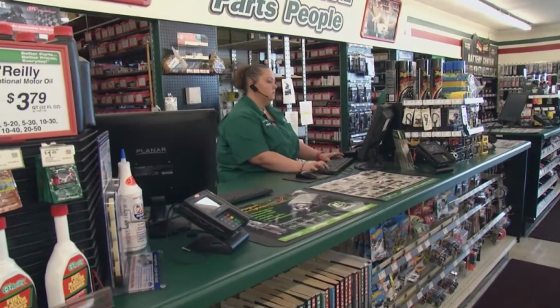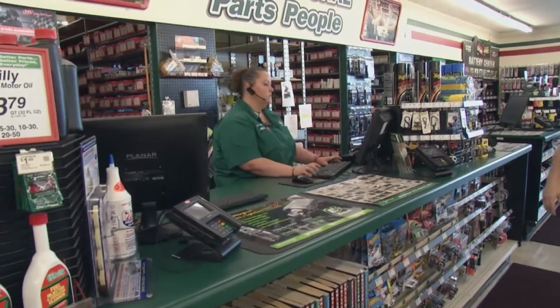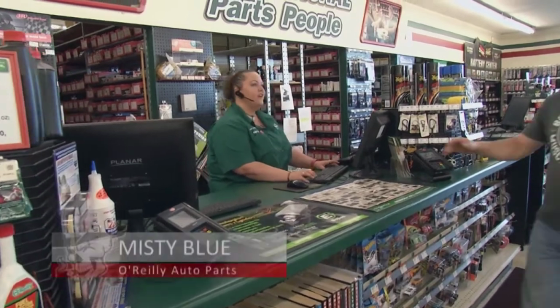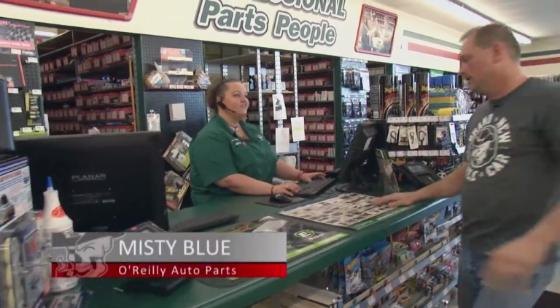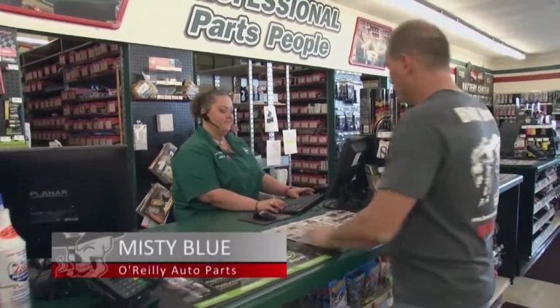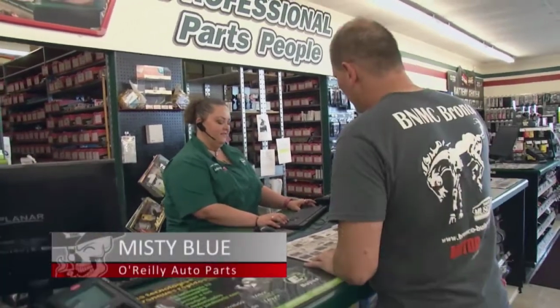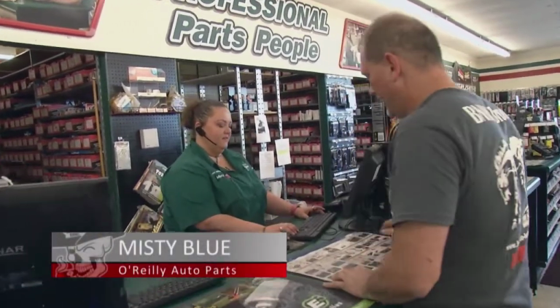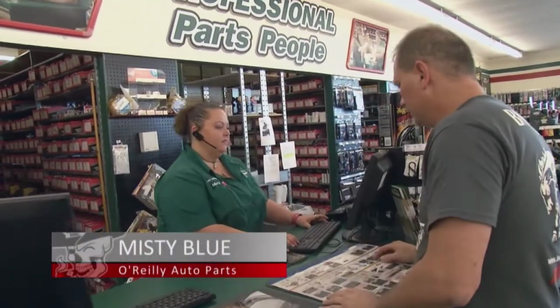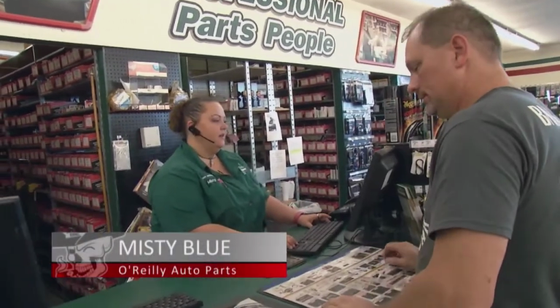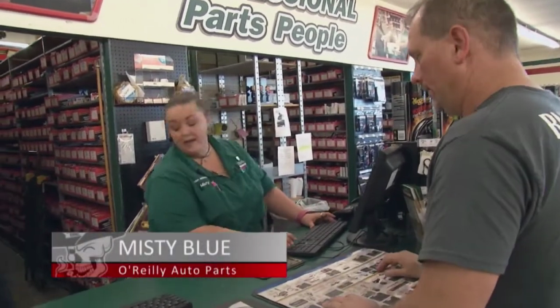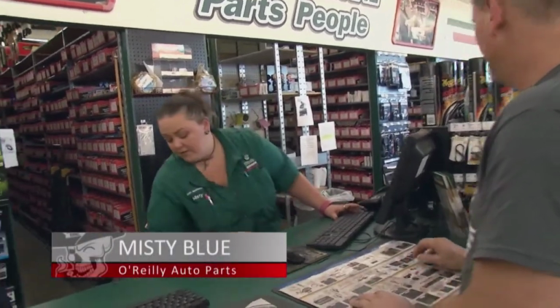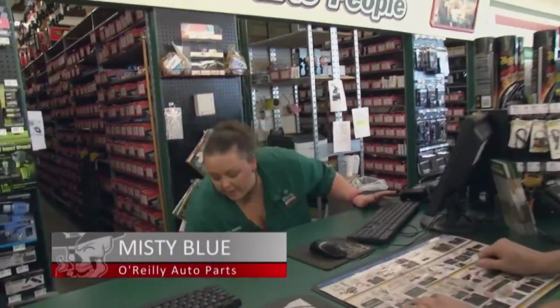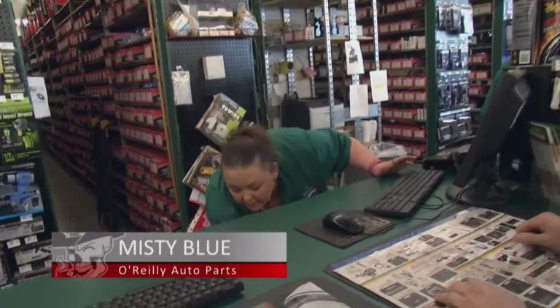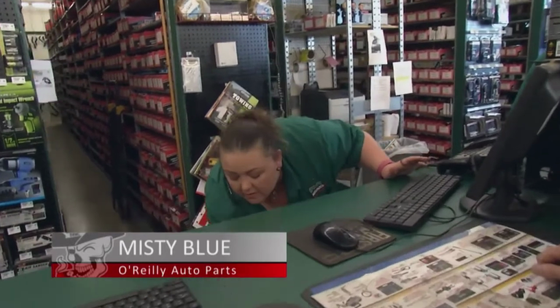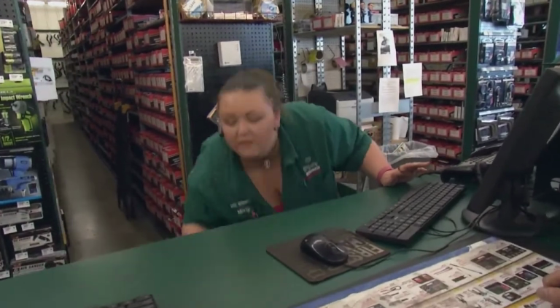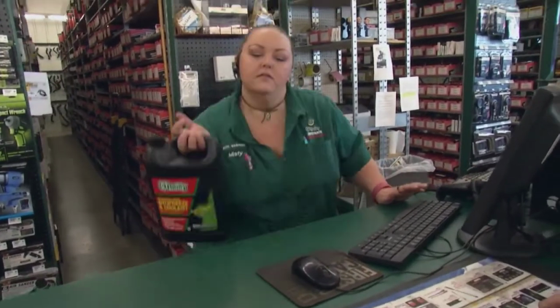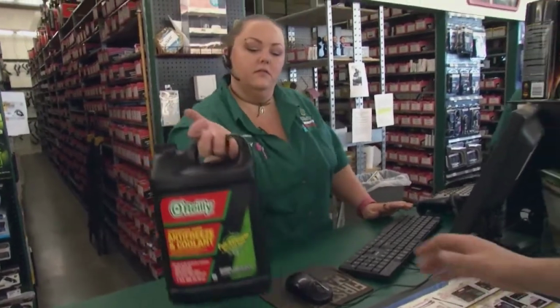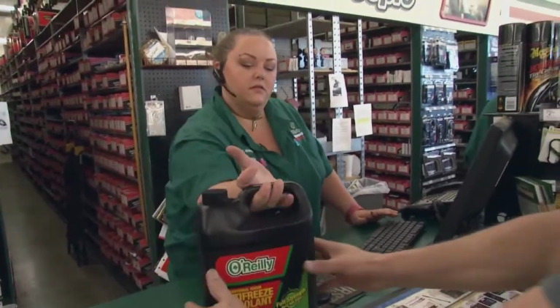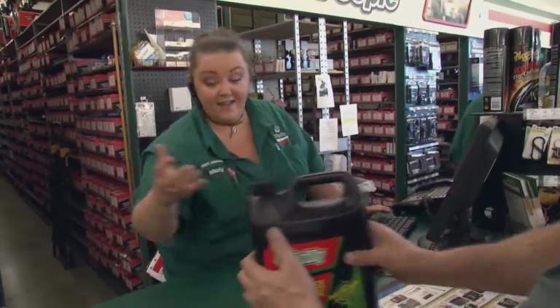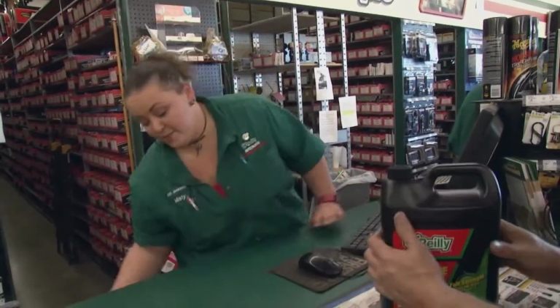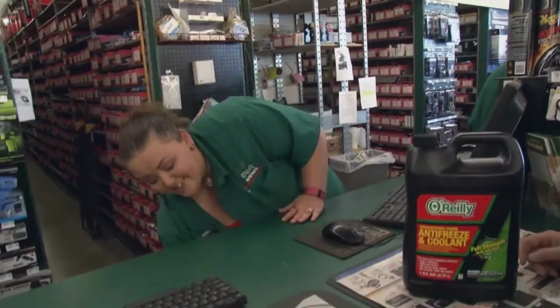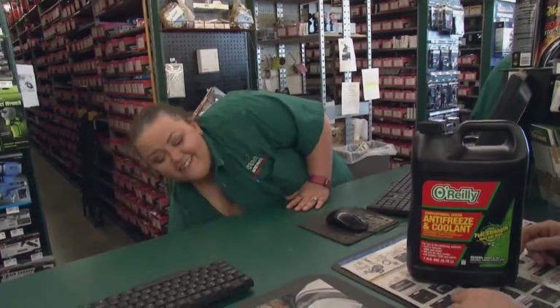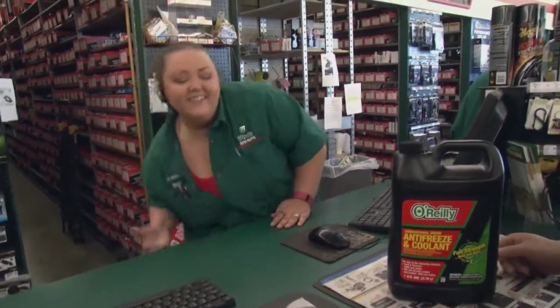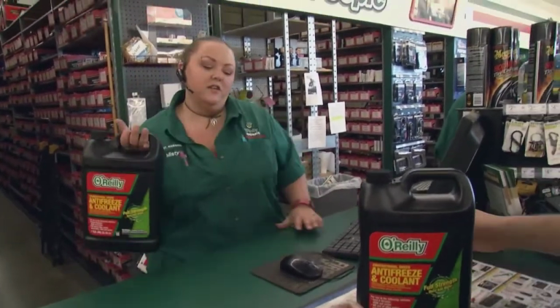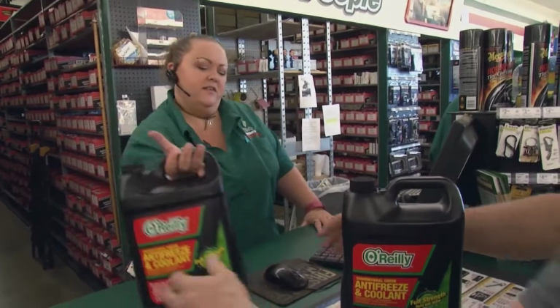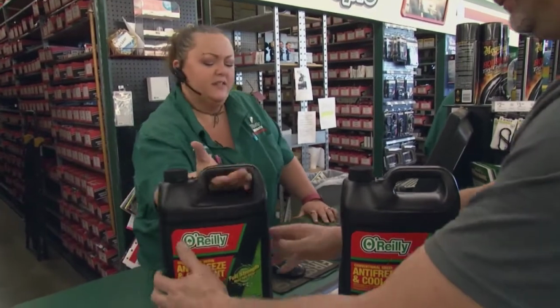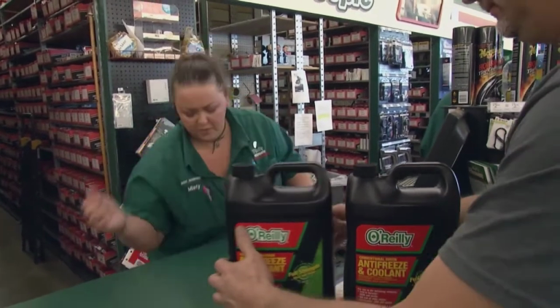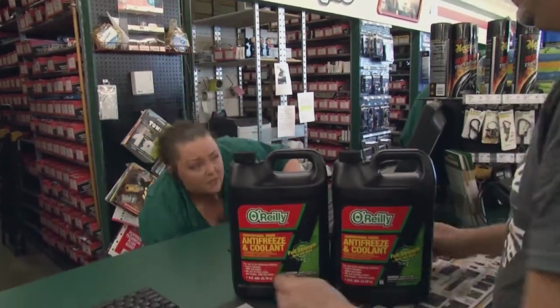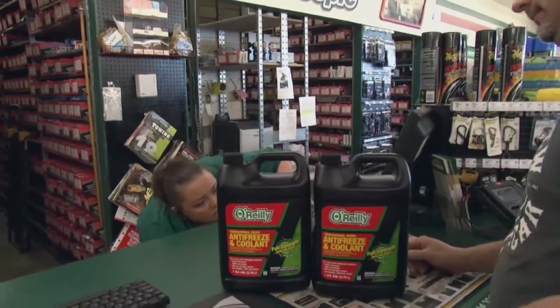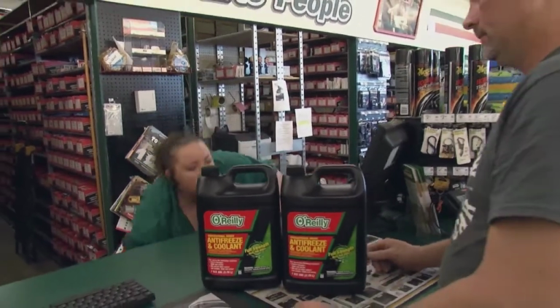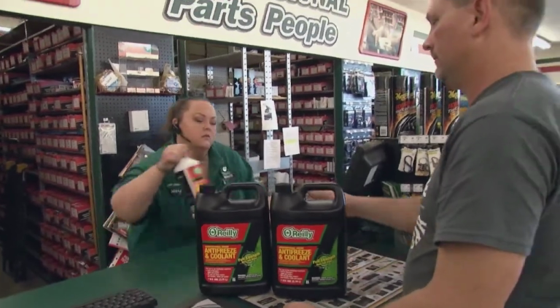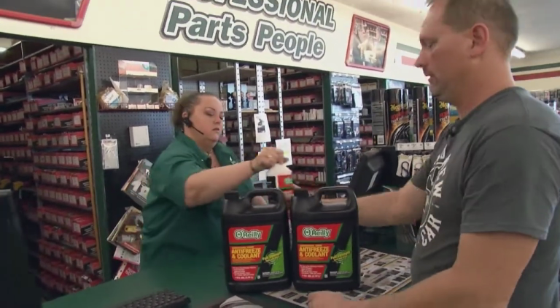Richard arrives at O'Reilly's. 'Hey Misty.' 'Hey Richard — brake fluid and antifreeze, I've got it ready for you right here.' 'You guys look busy today.' 'Yeah, we're pretty busy — it's that time of year. Summer's always pretty busy.'